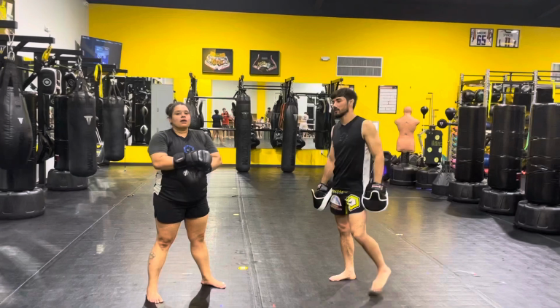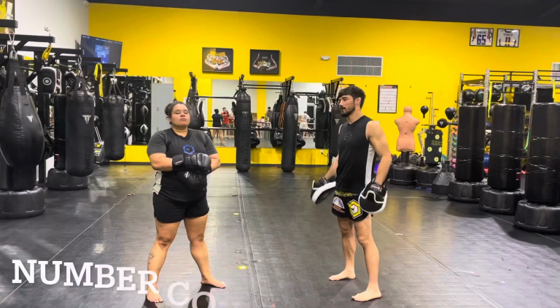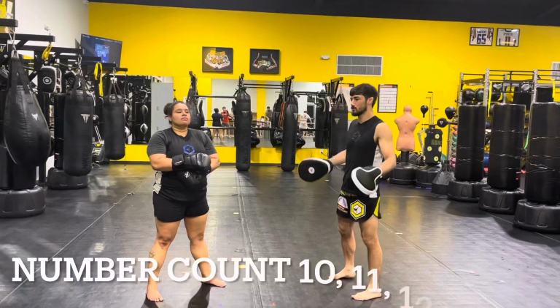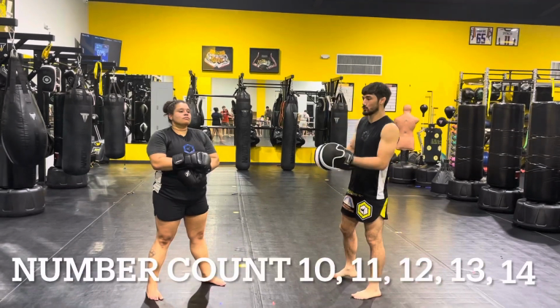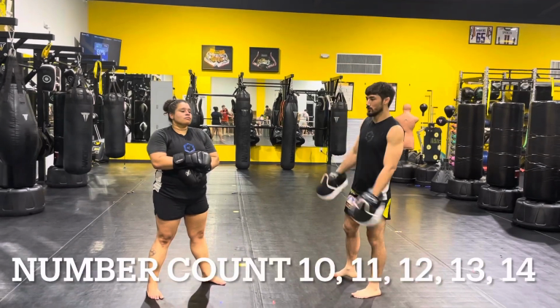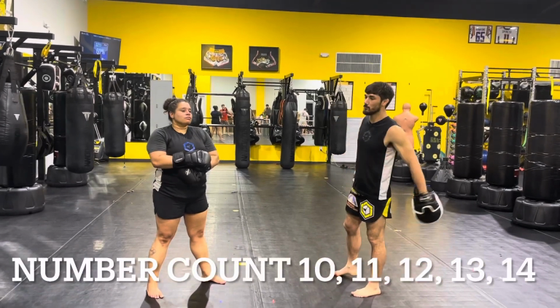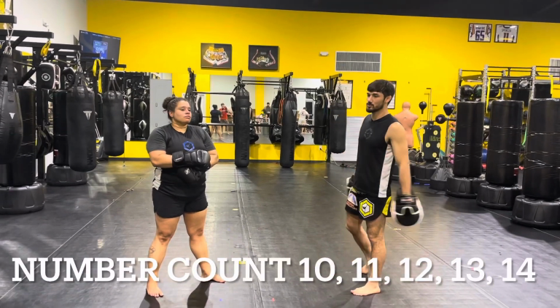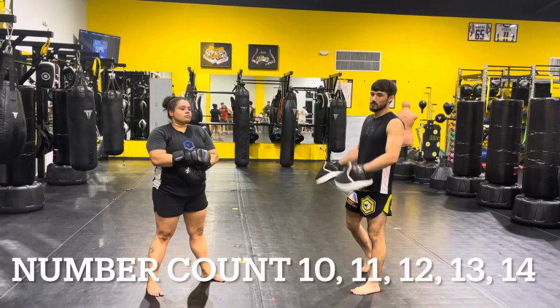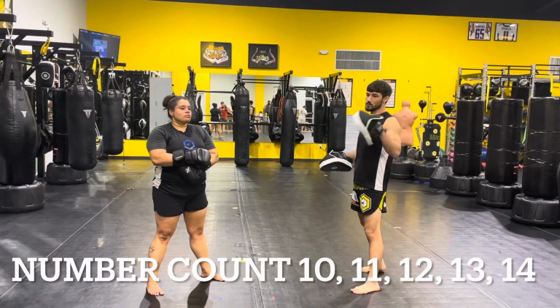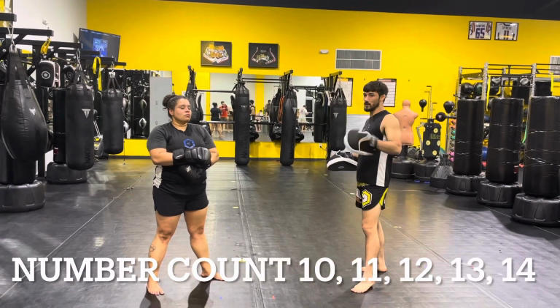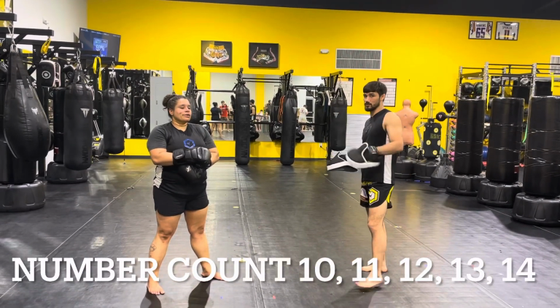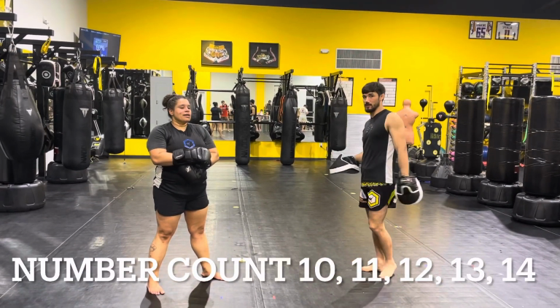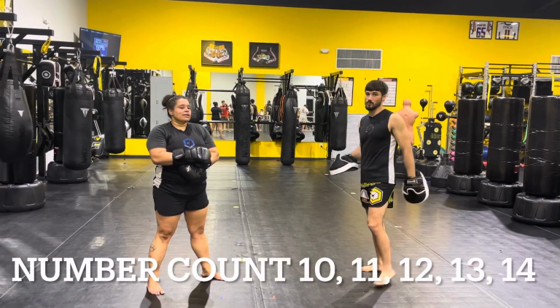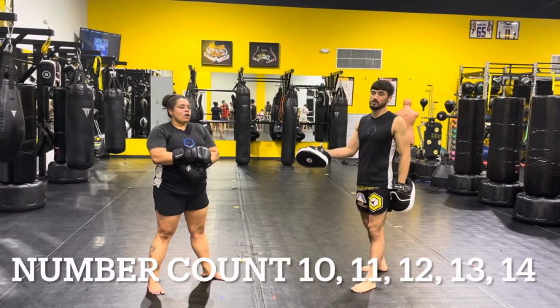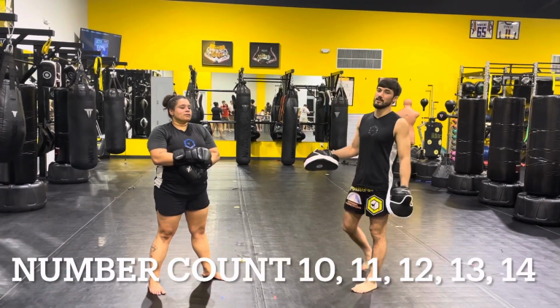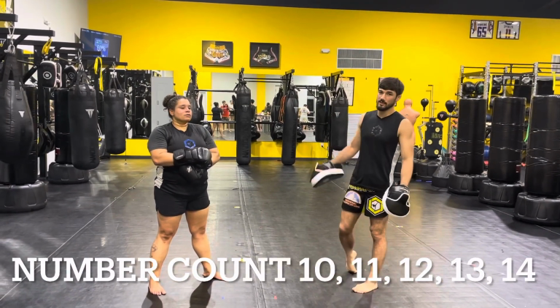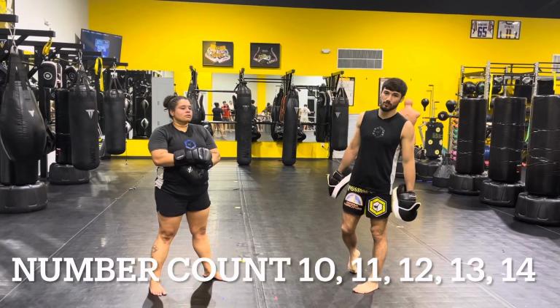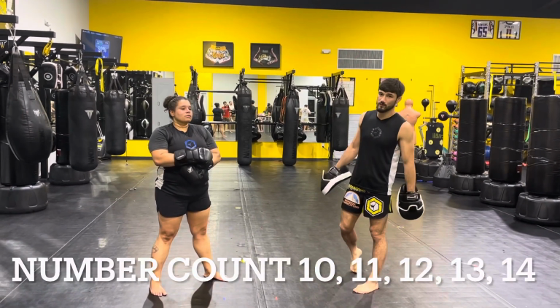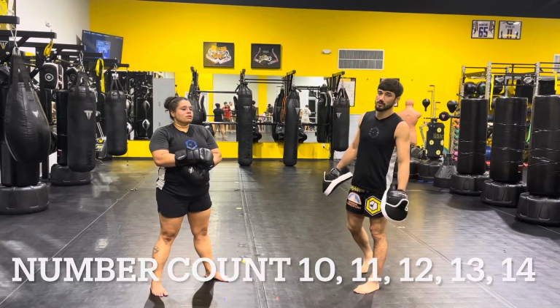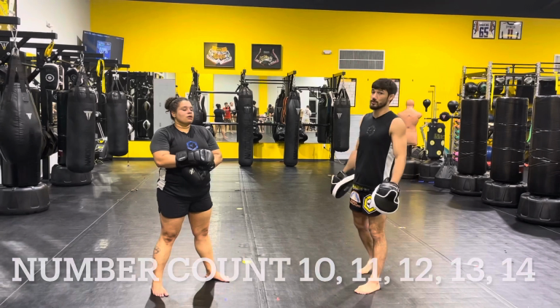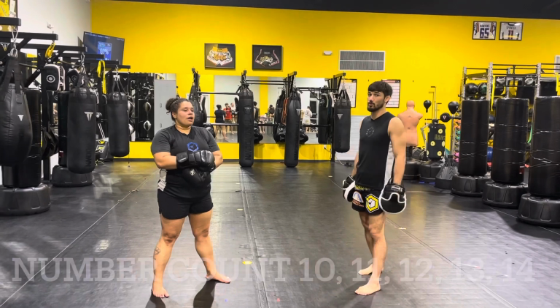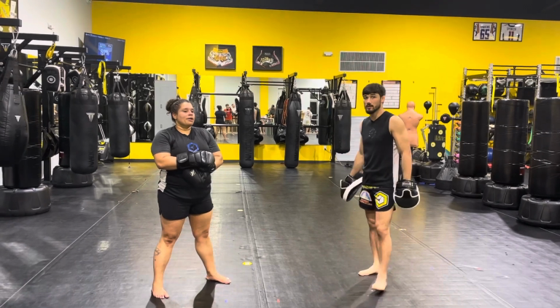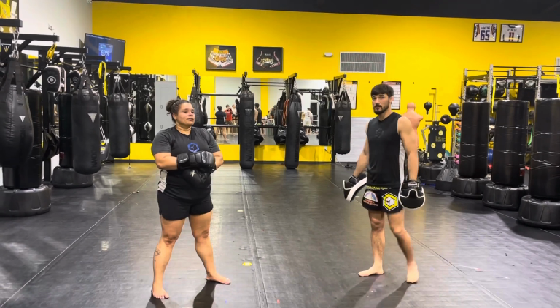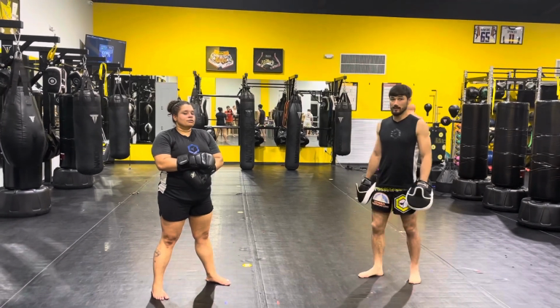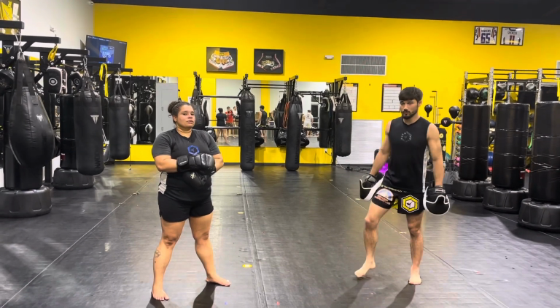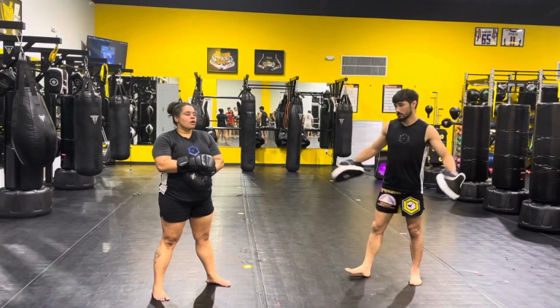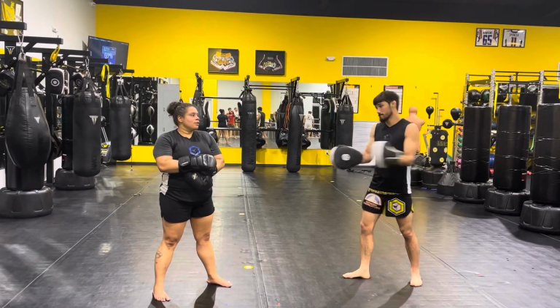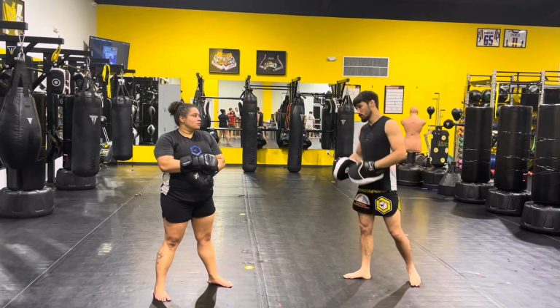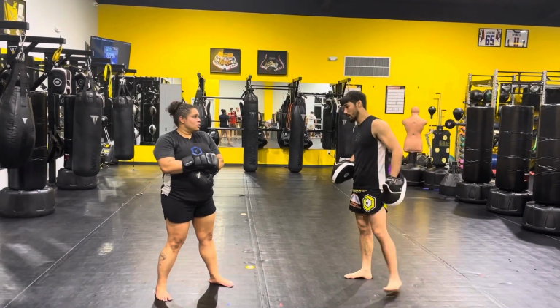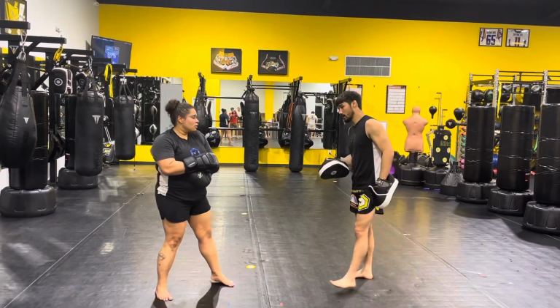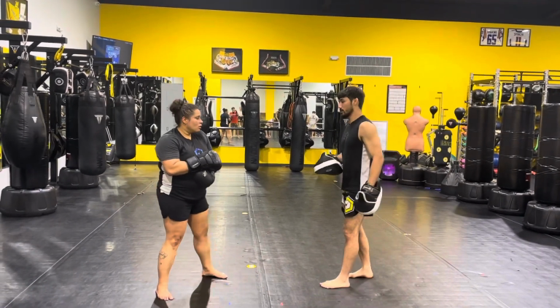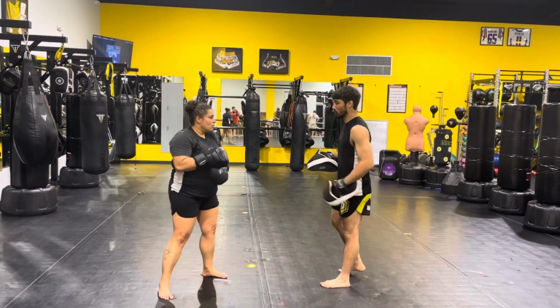Okay guys, going through our numbers. The 1 through 9 is the basic ones, and then 10 through 15 is where we're going to start with the advancements. So let's get going.